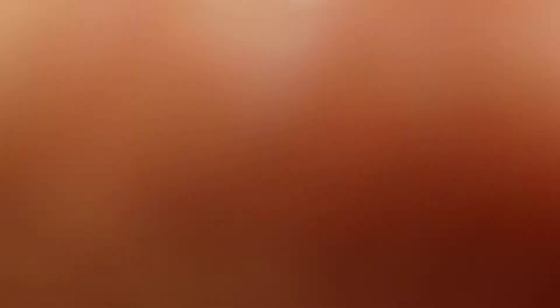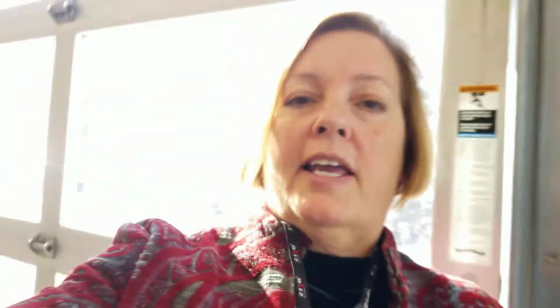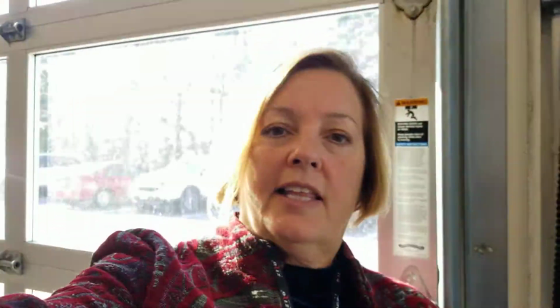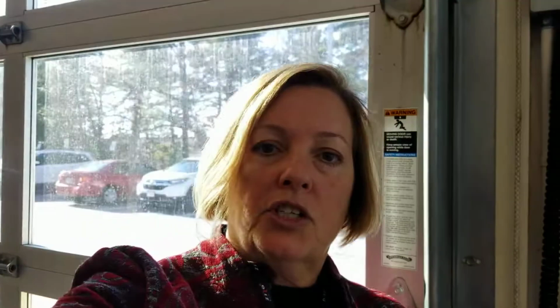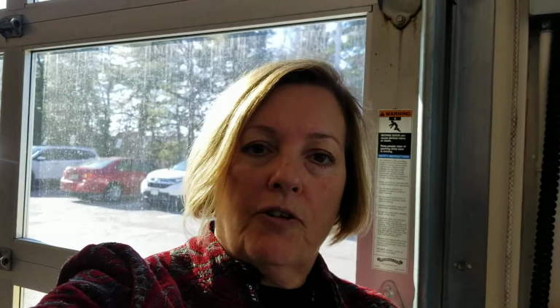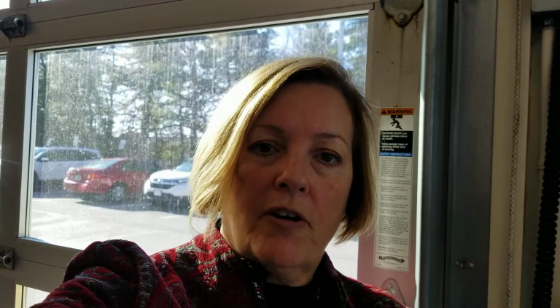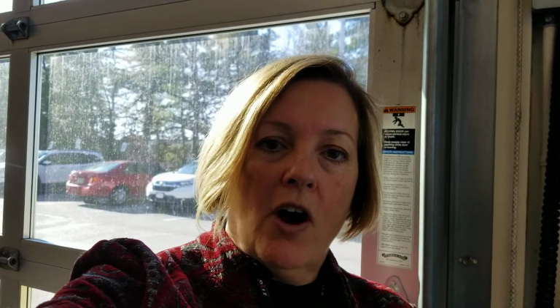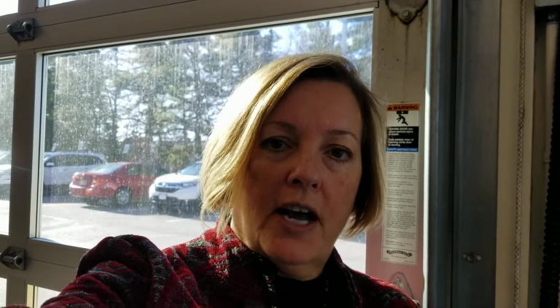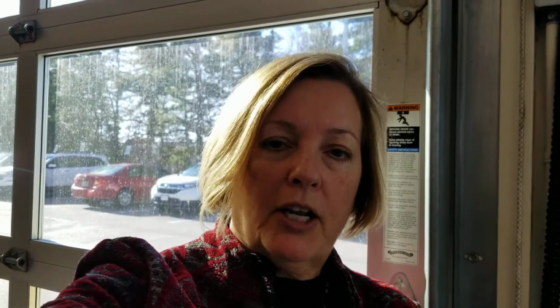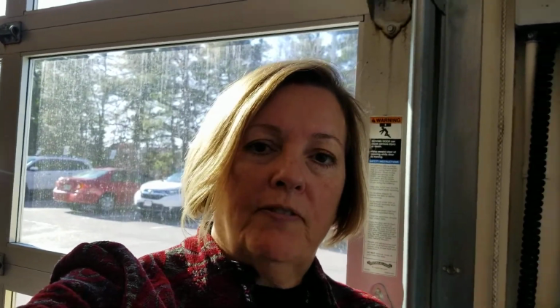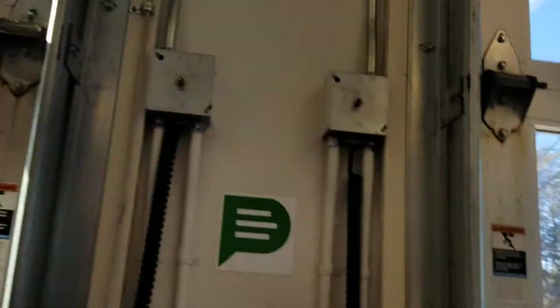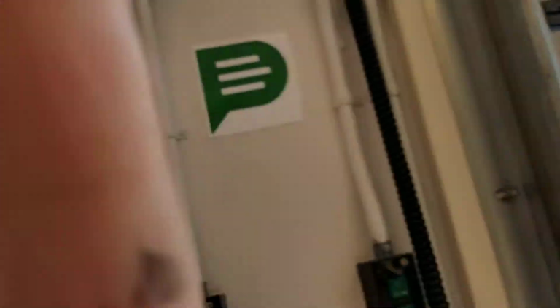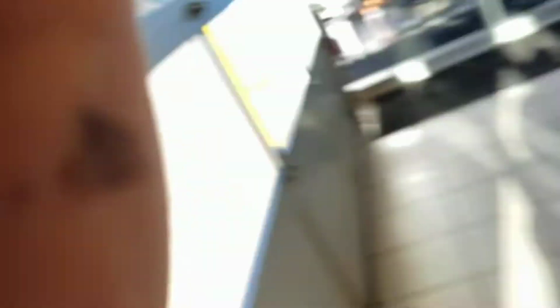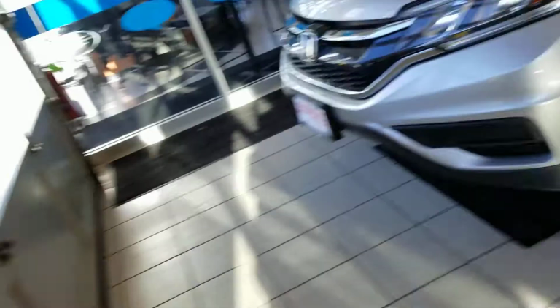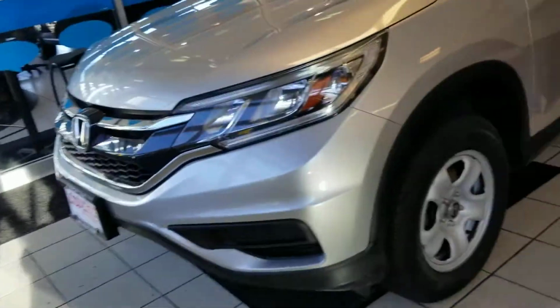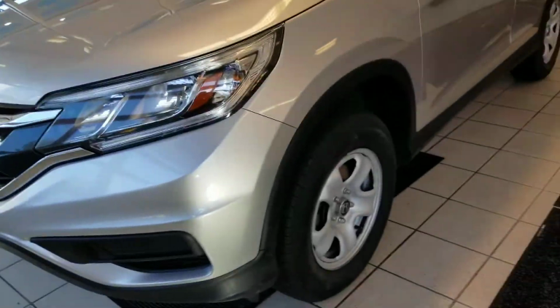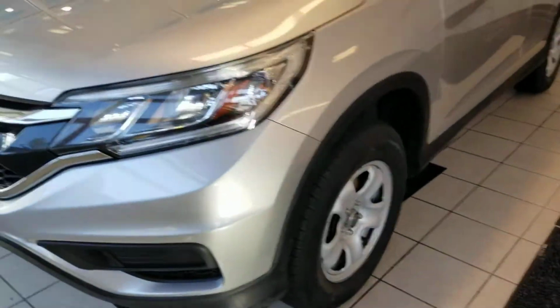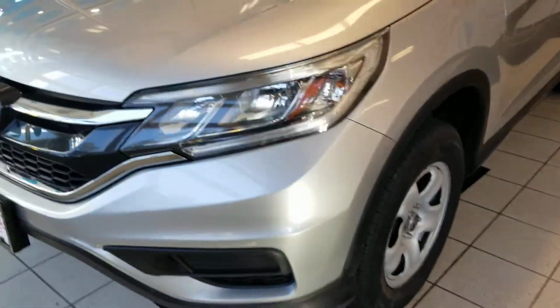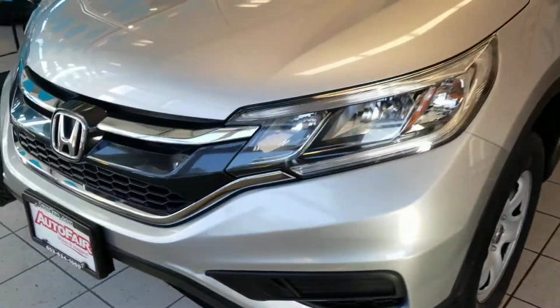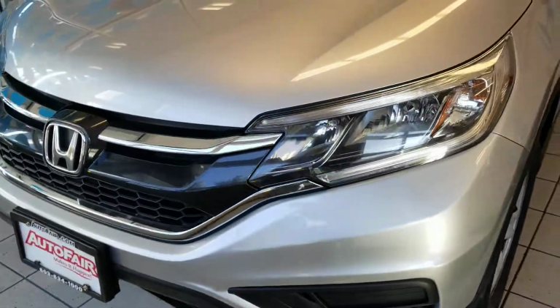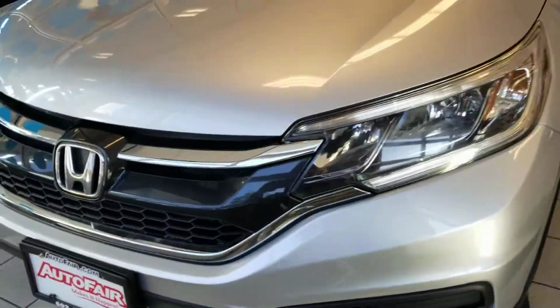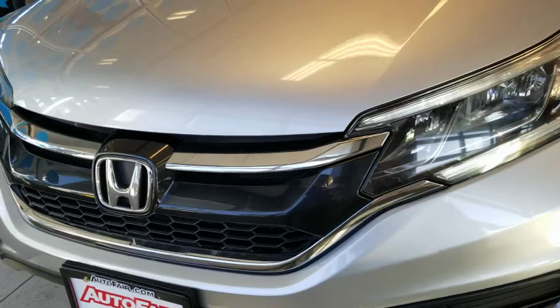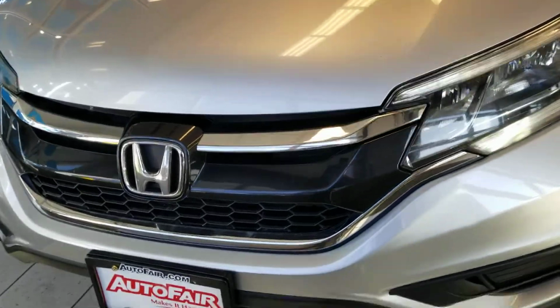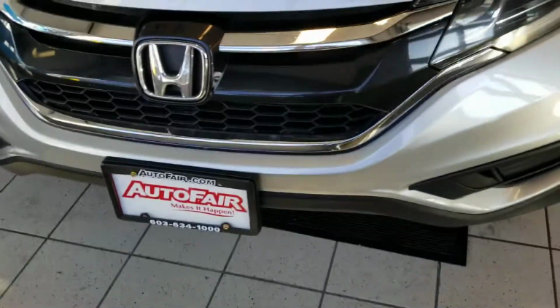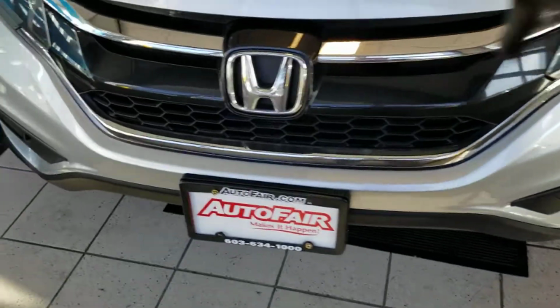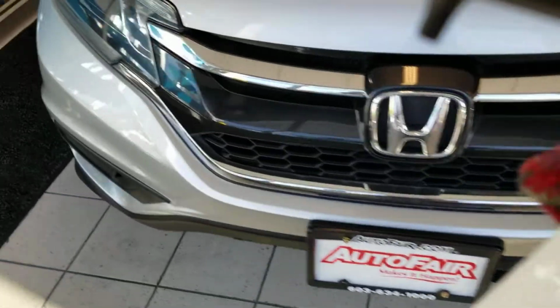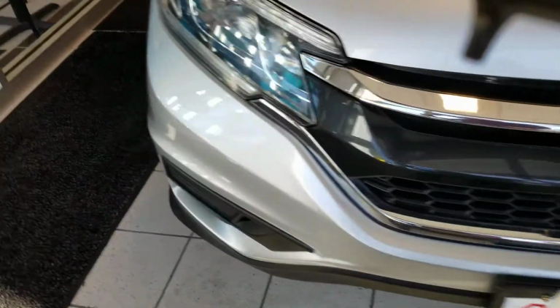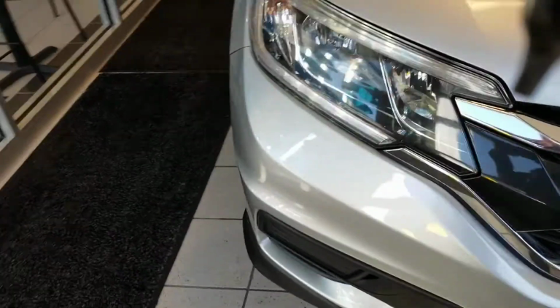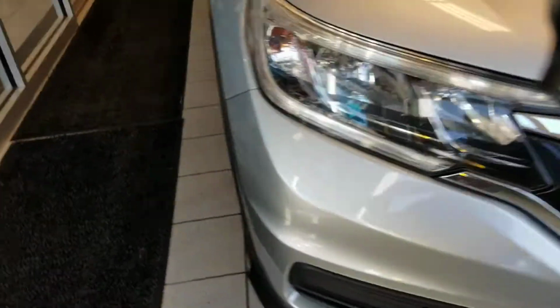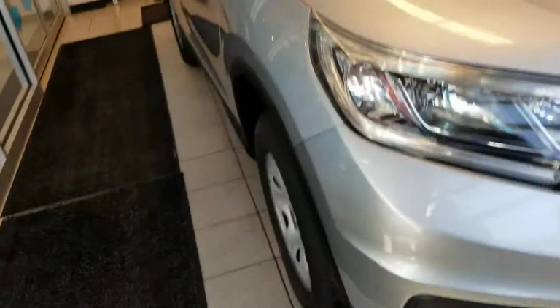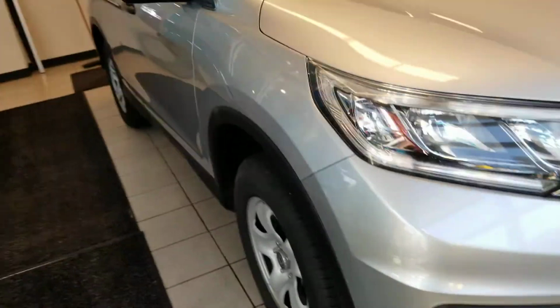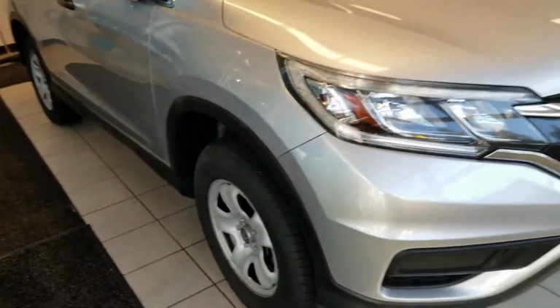Hi Kelly, this is Sue from Autofill Honda. I'm making a quick video of this 2016 Honda CR-V that you inquired about. Here it is — it's in the delivery bay, nice and warm.